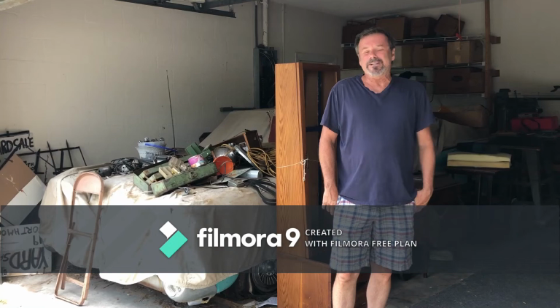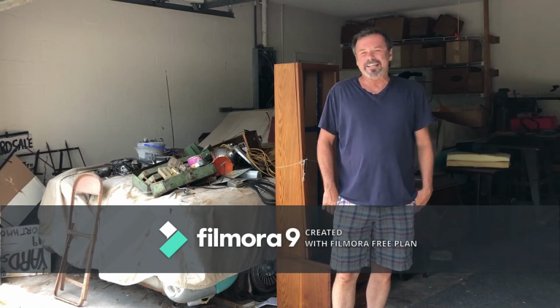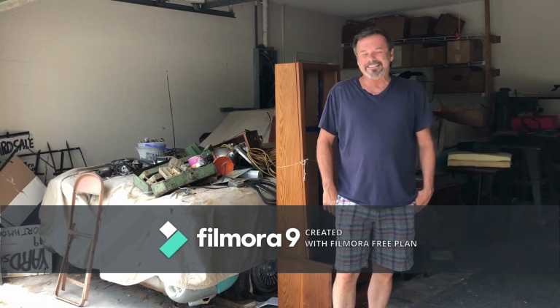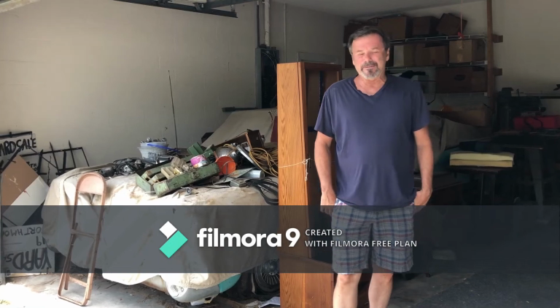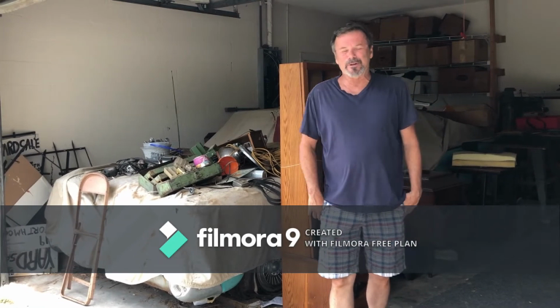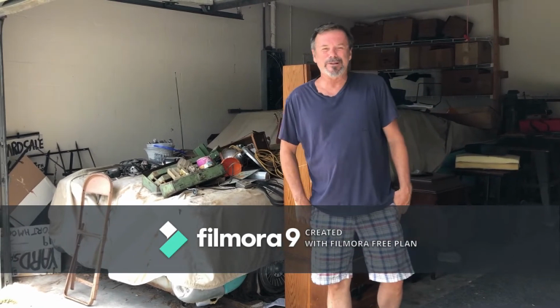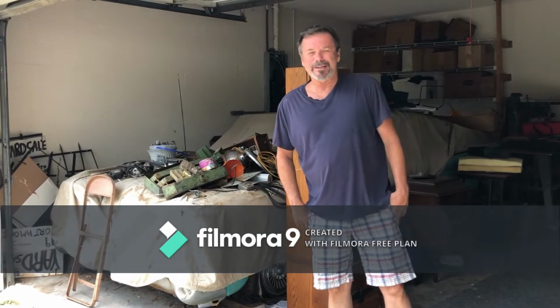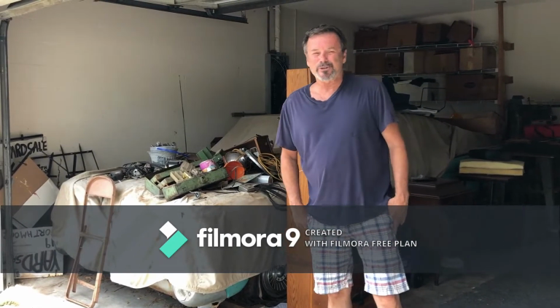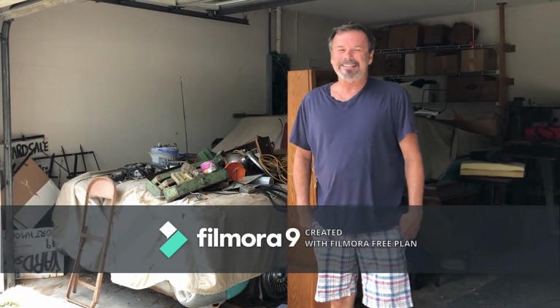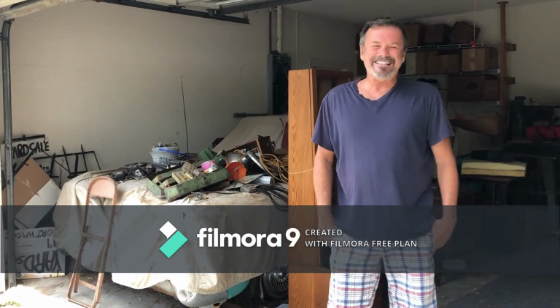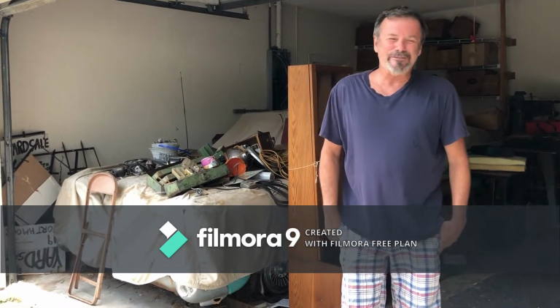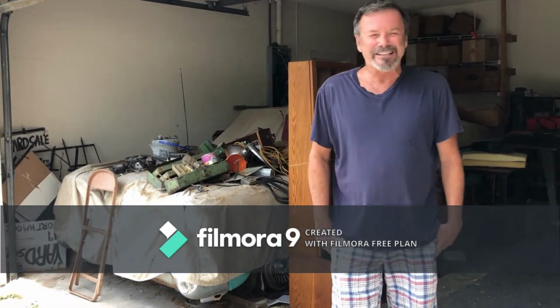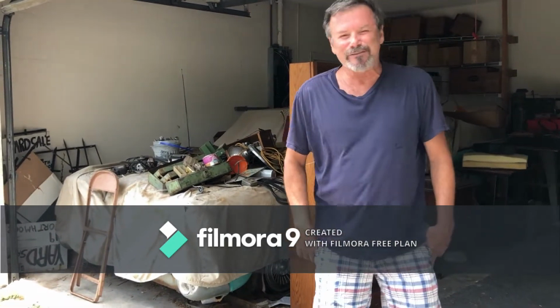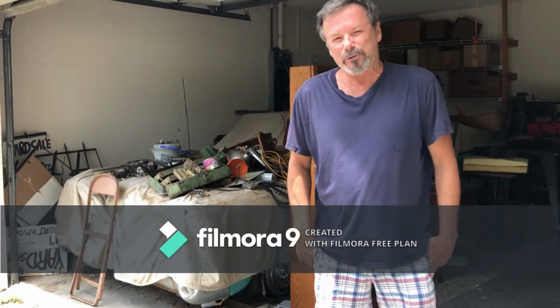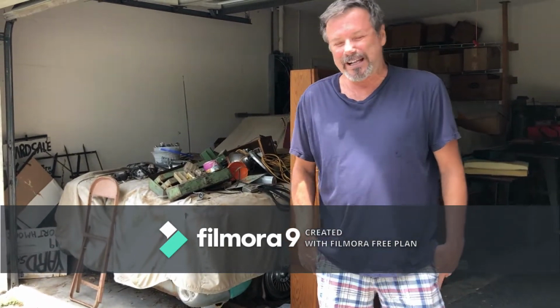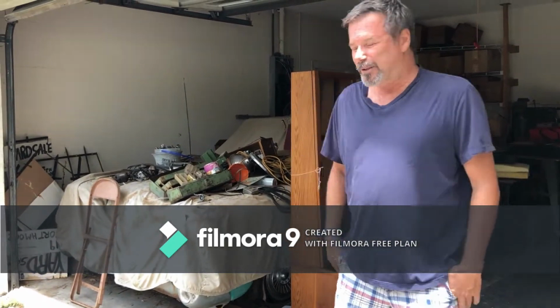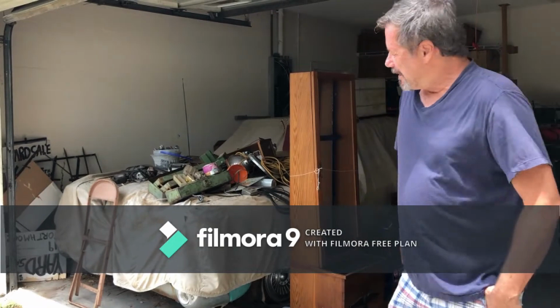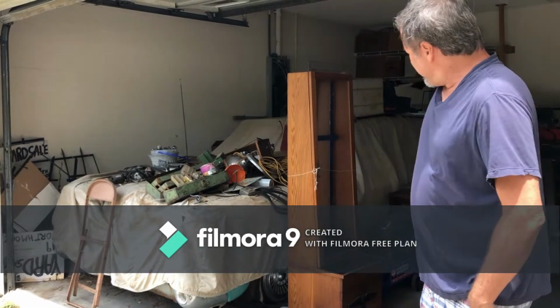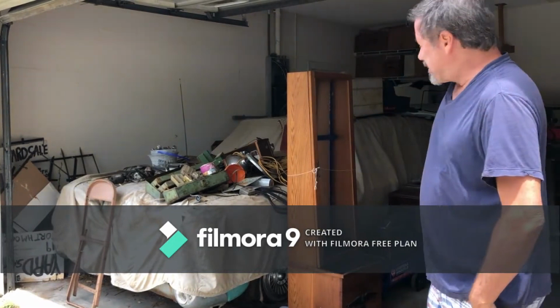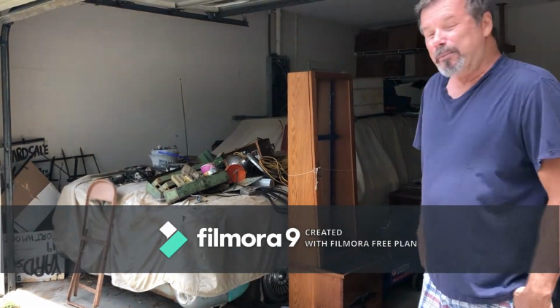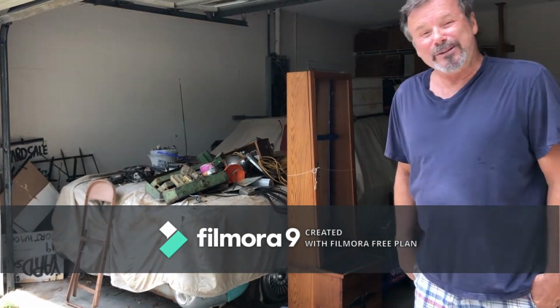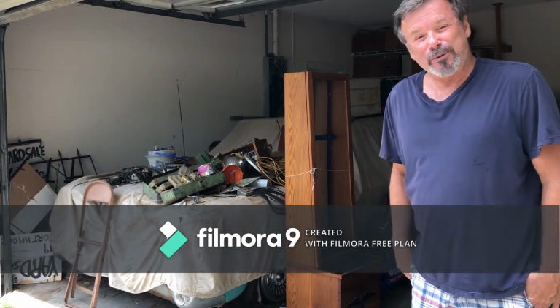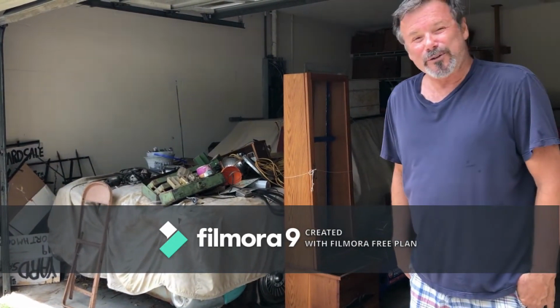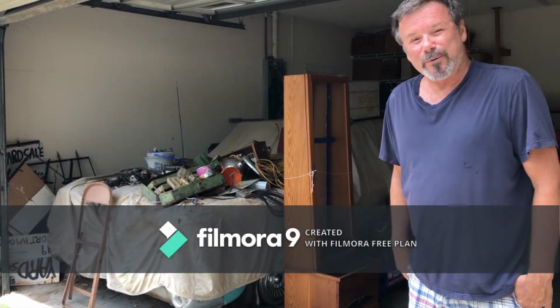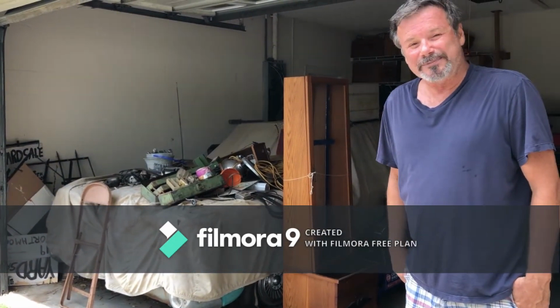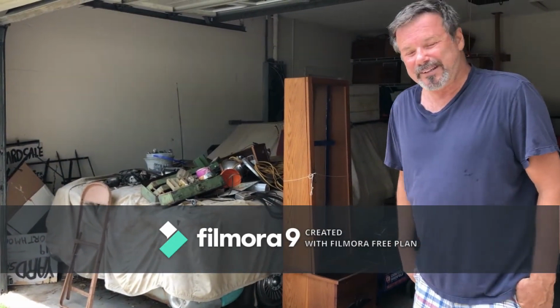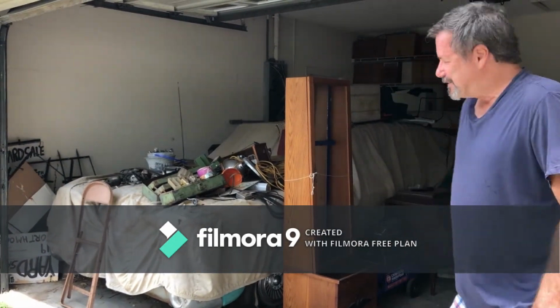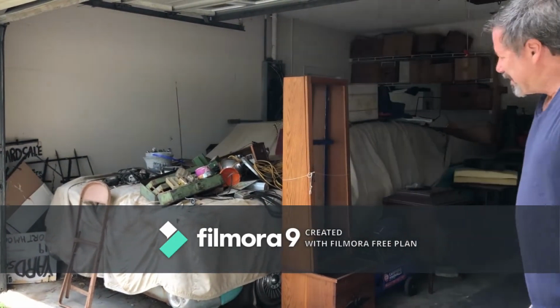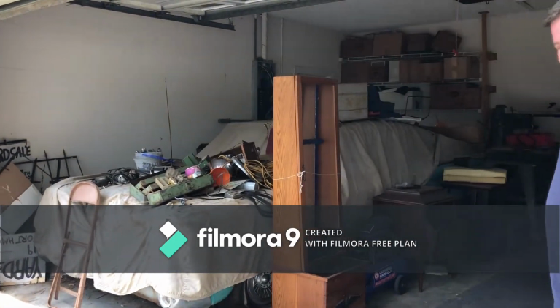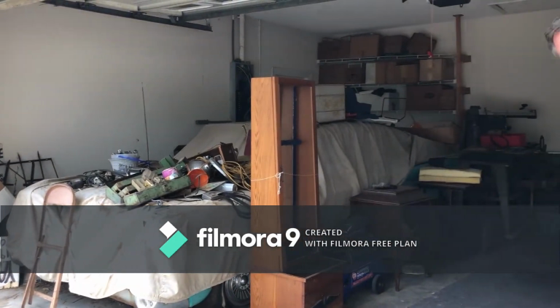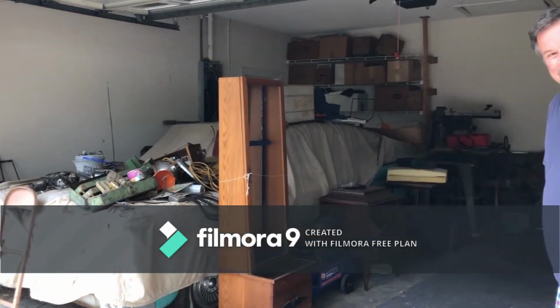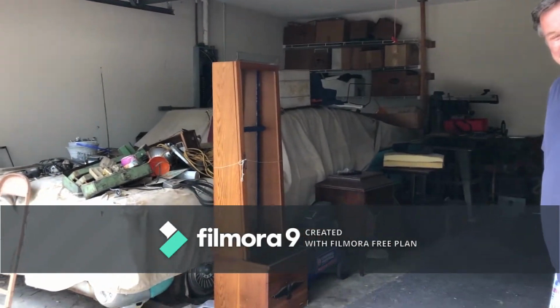We're here today in St. Pete, Florida. We're going to extract a 1959 Ford retractable that's been slumbering in this garage for quite a while. Why don't you take a peek at it?